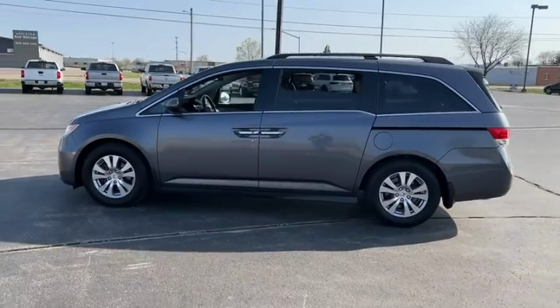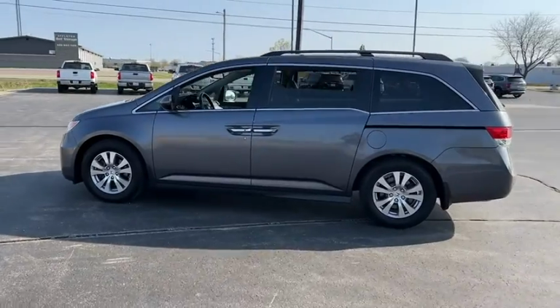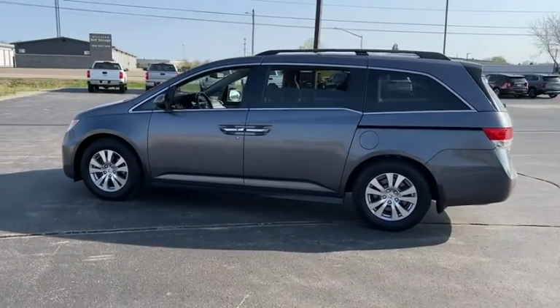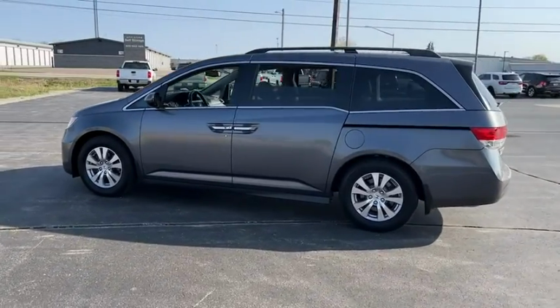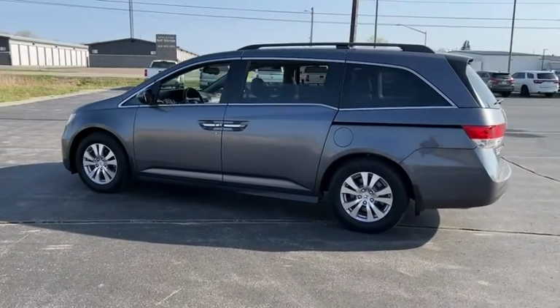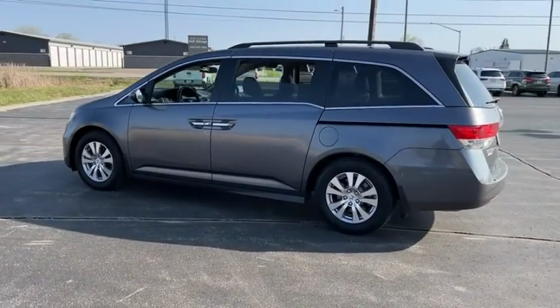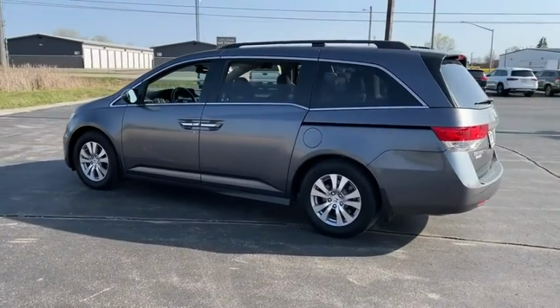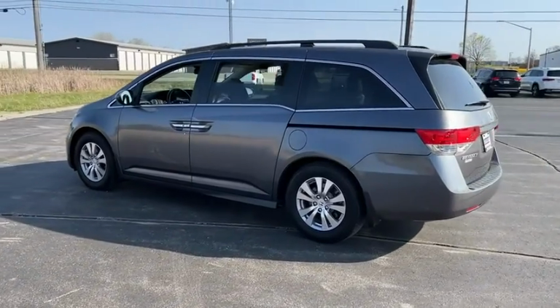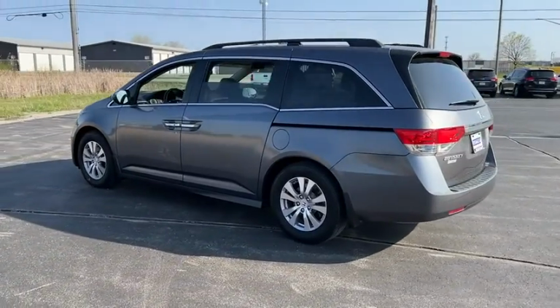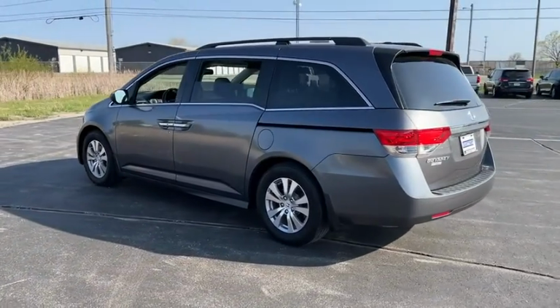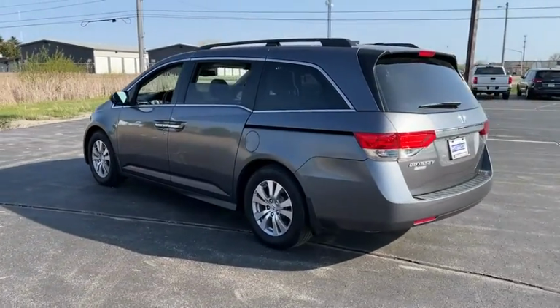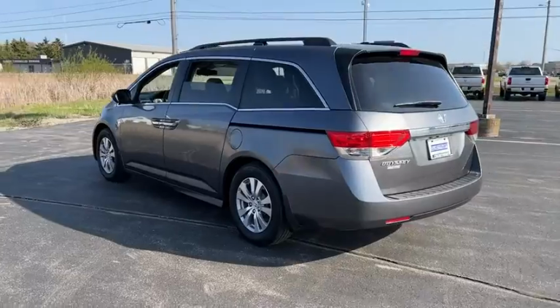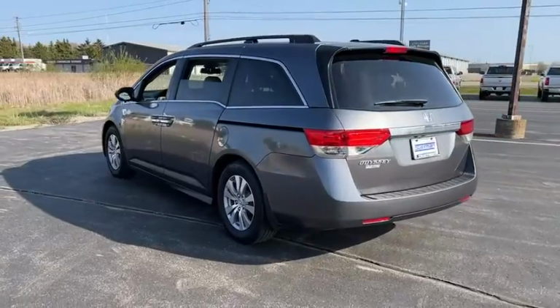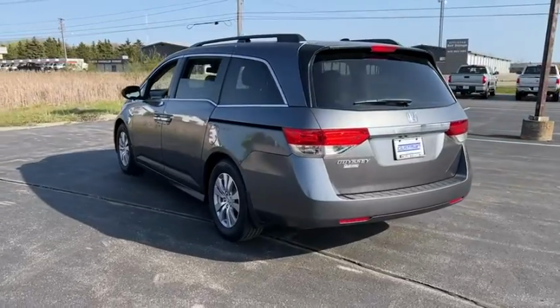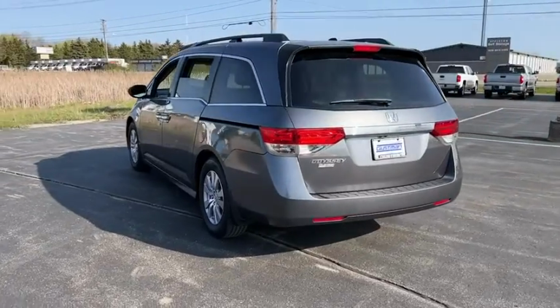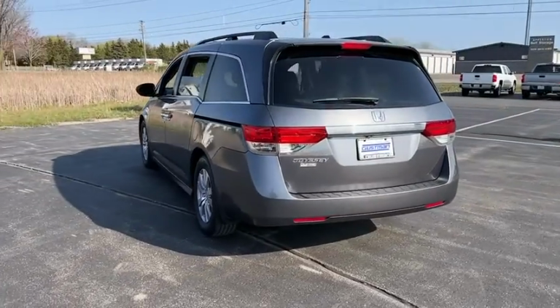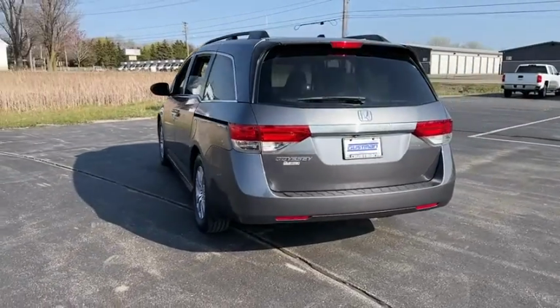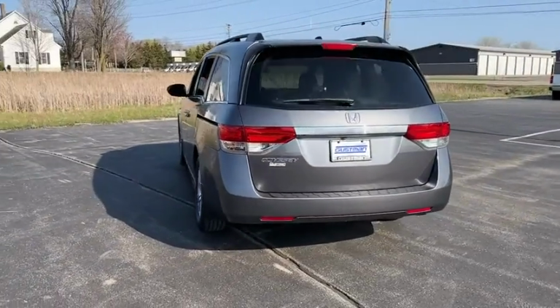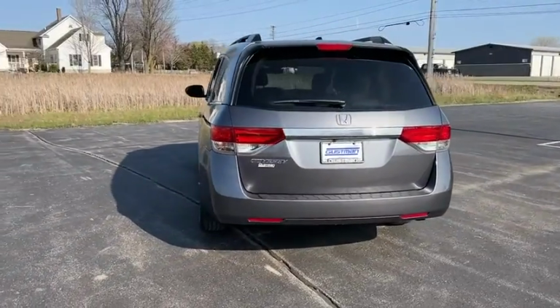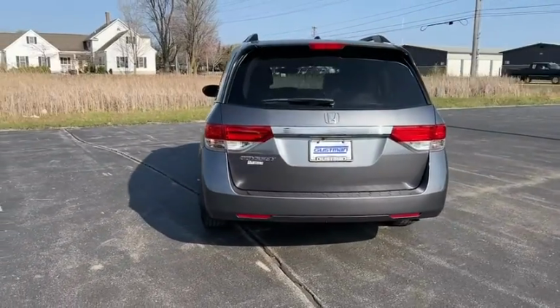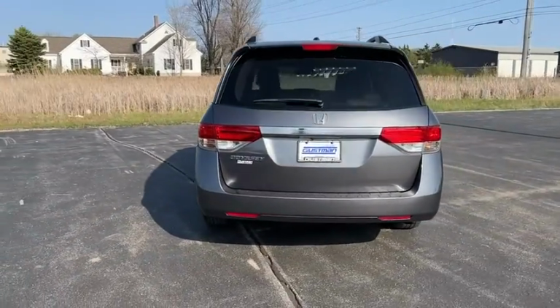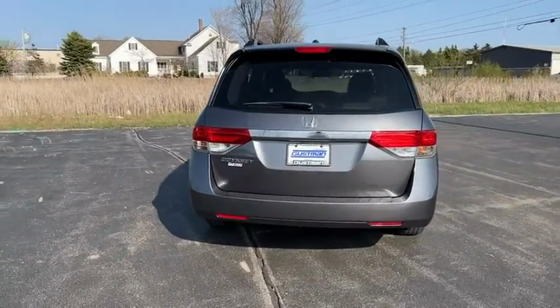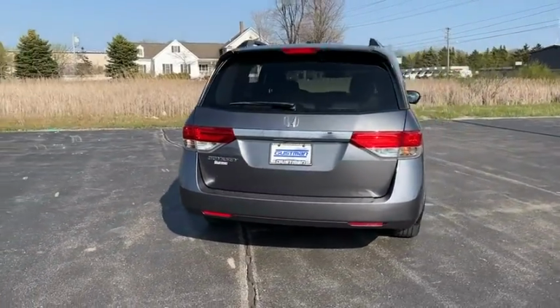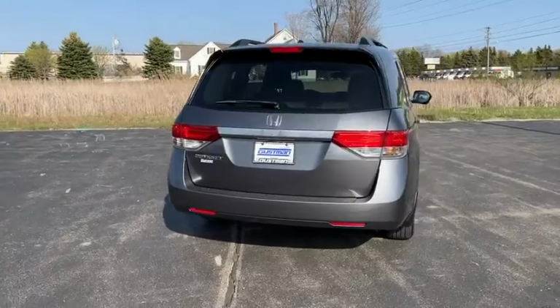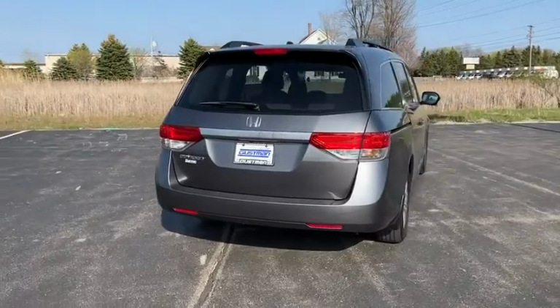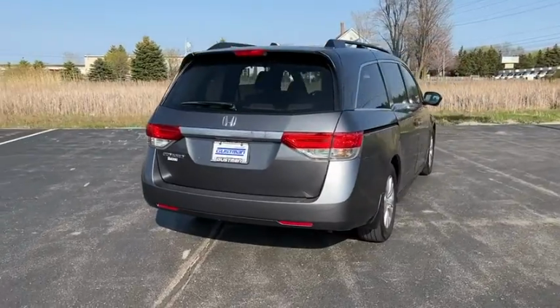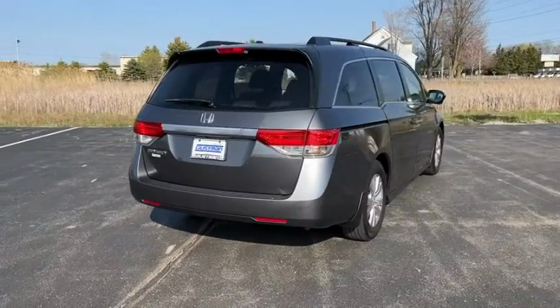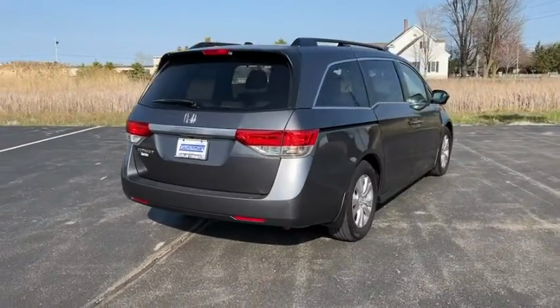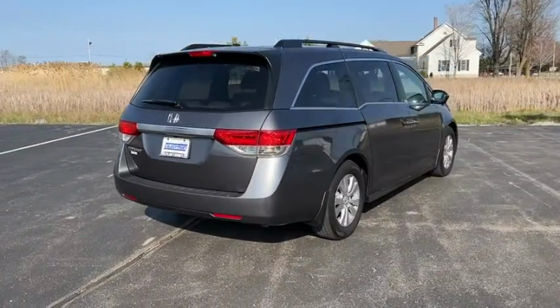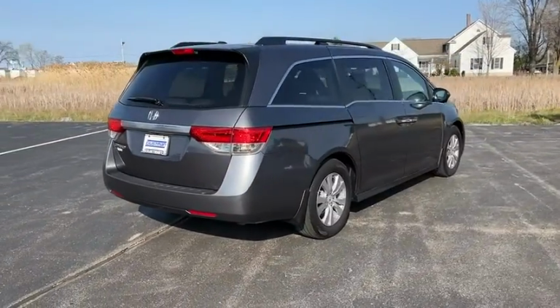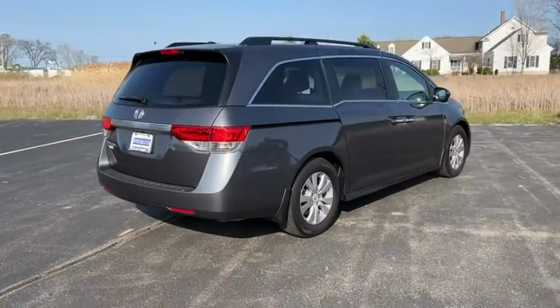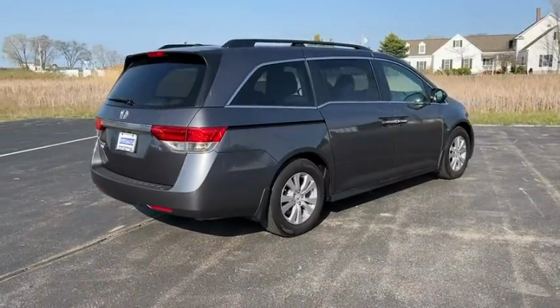Here are some of this vehicle's great options: tire pressure monitor, heated mirrors, aluminum wheels, rear spoiler, power liftgate, brake assist, stability control, daytime running lights, engine immobilizer, and fourth passenger door.